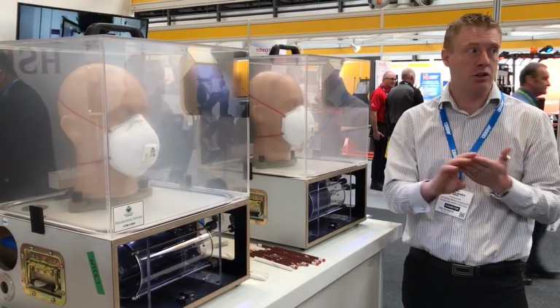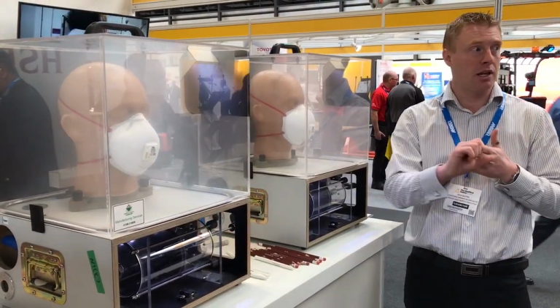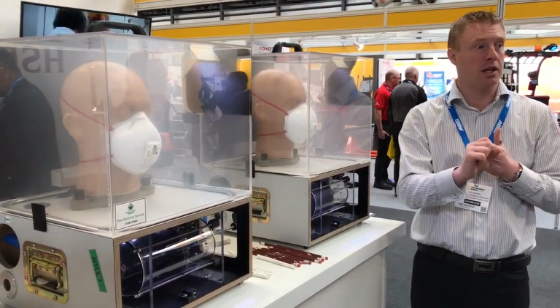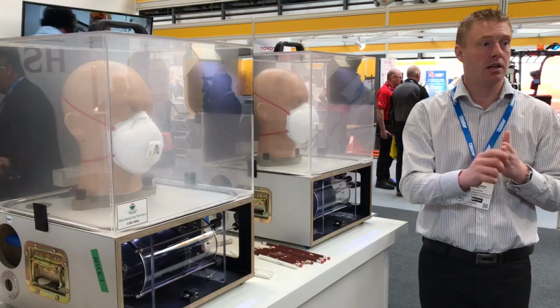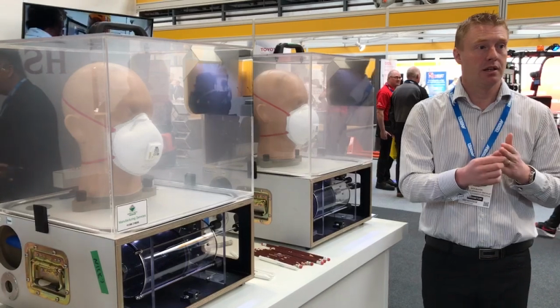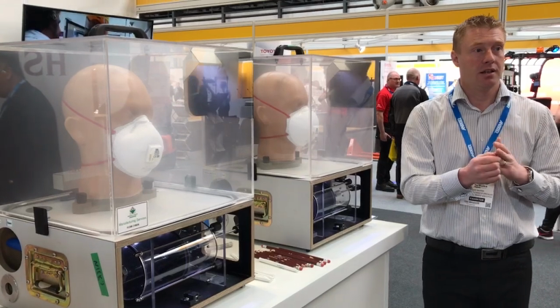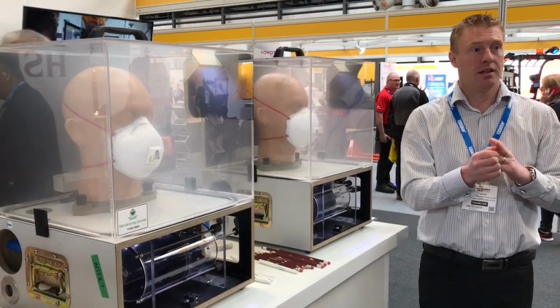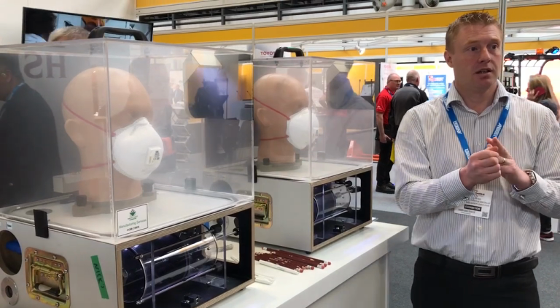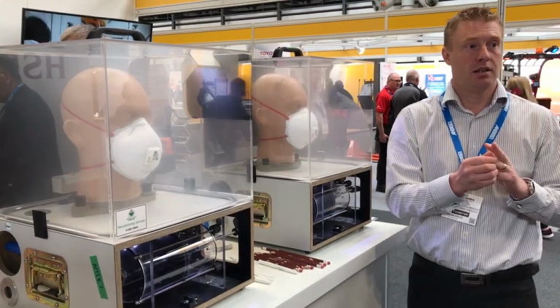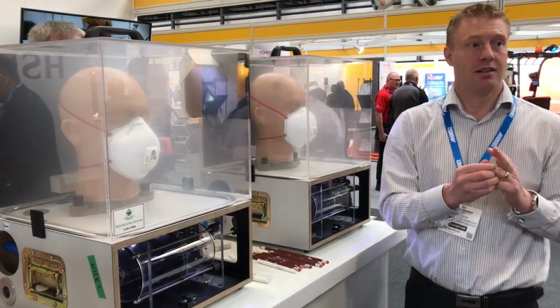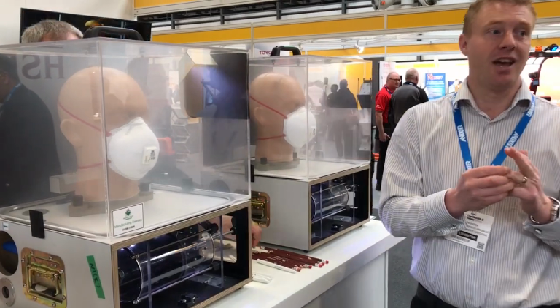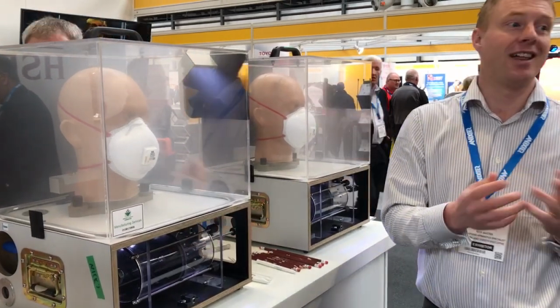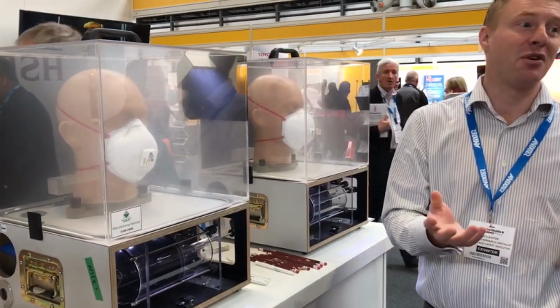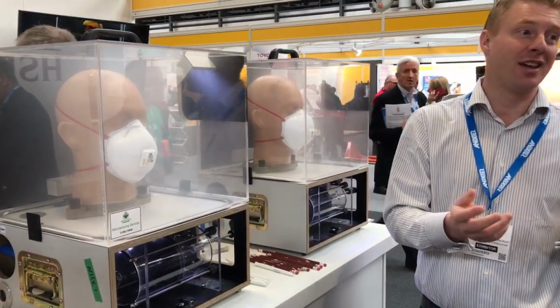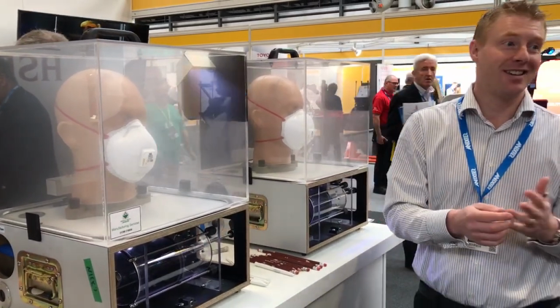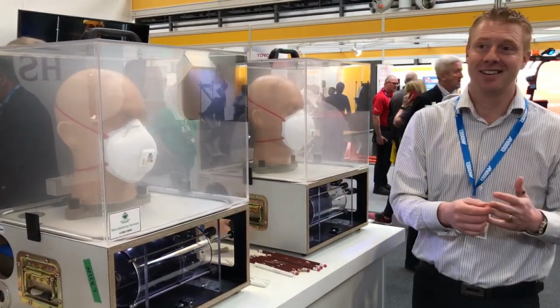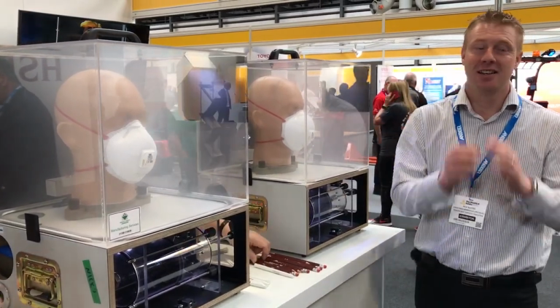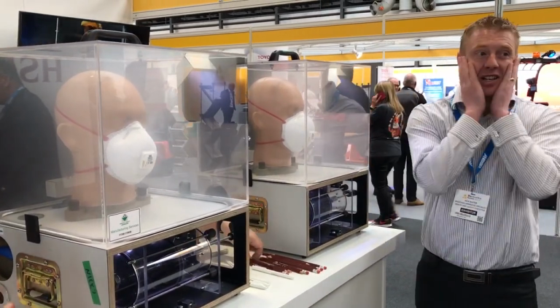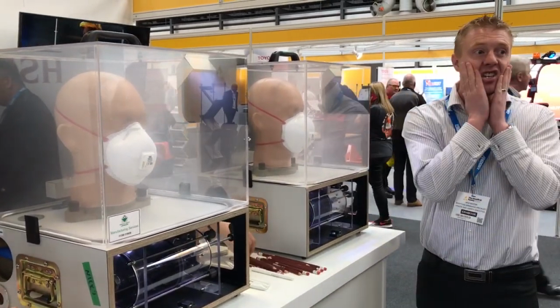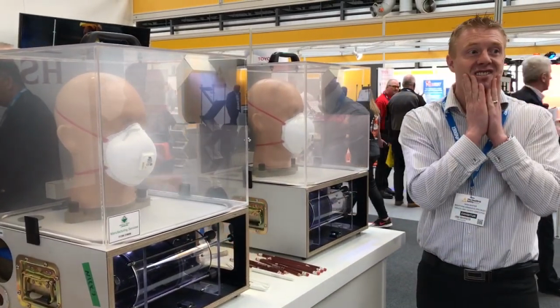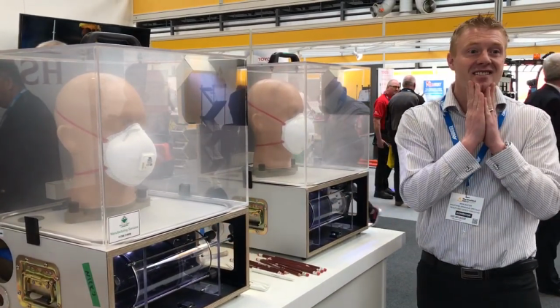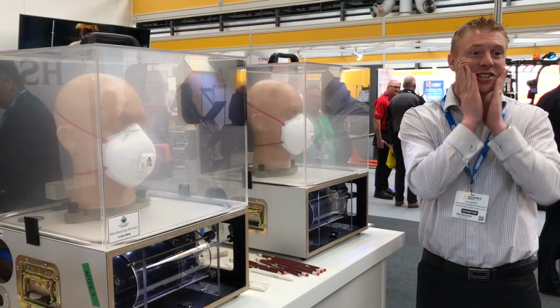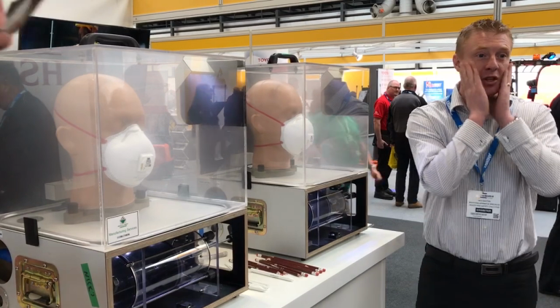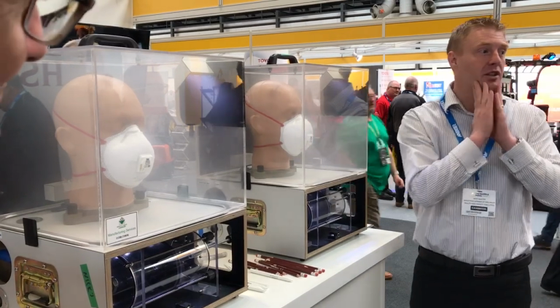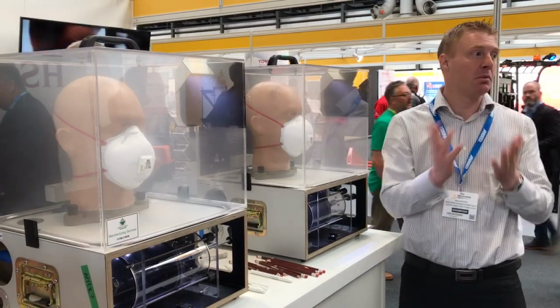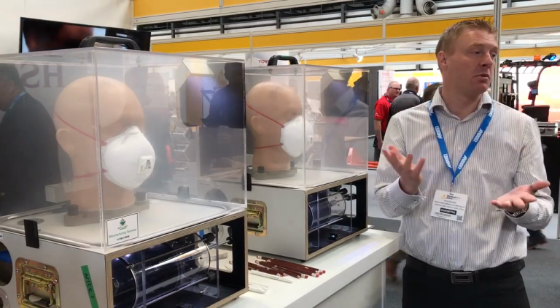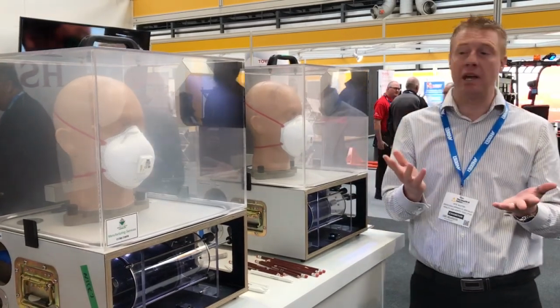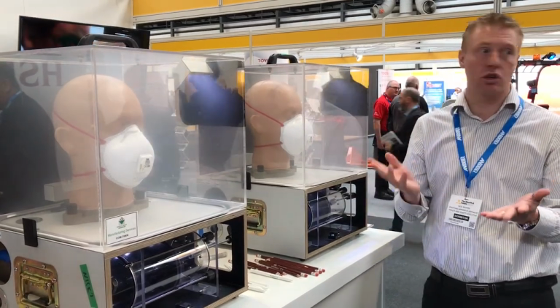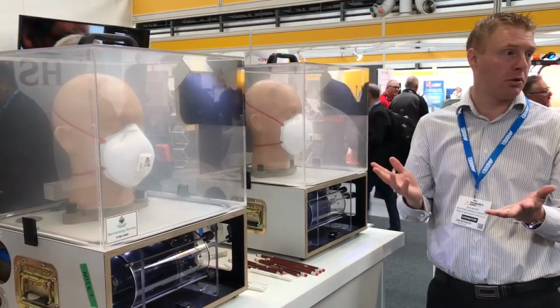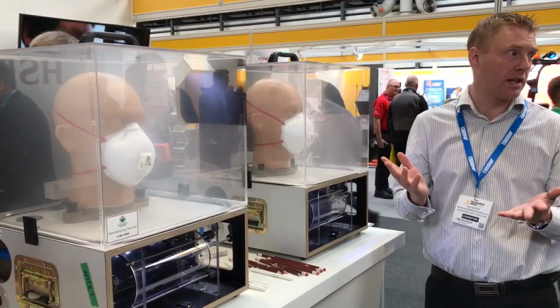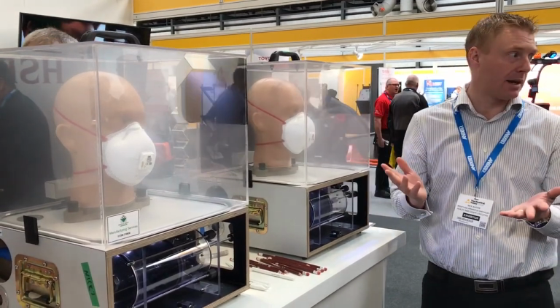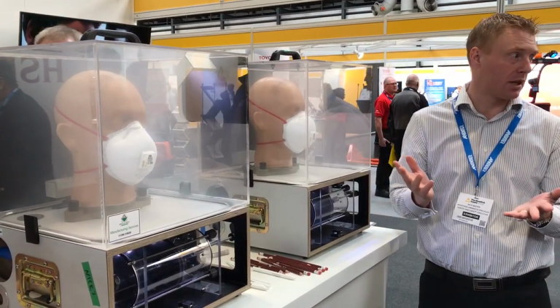The third thing is people wear them with beards or stubble and that type of thing.